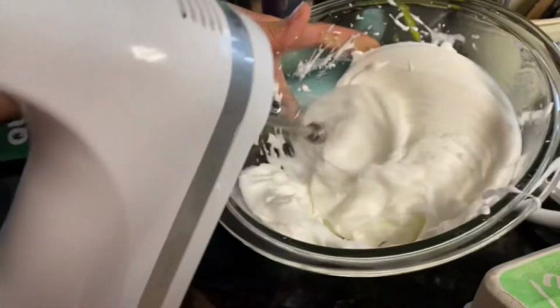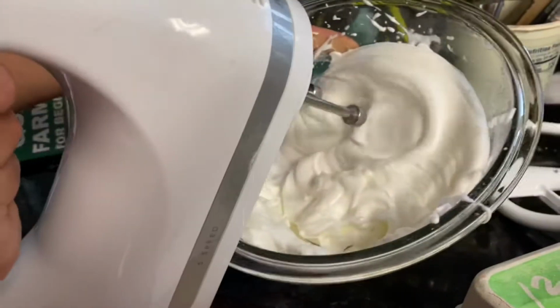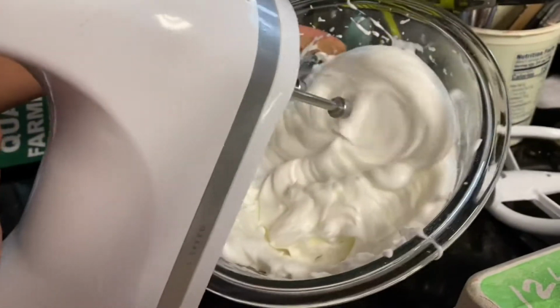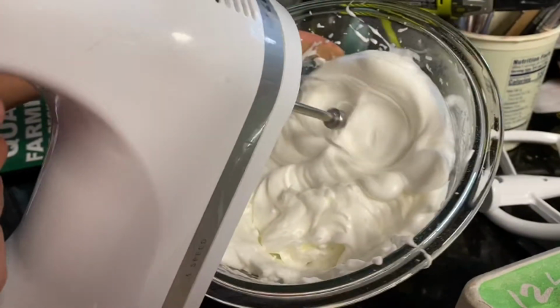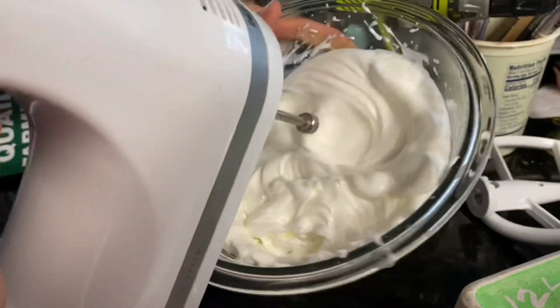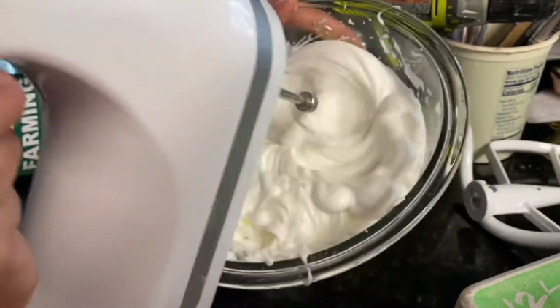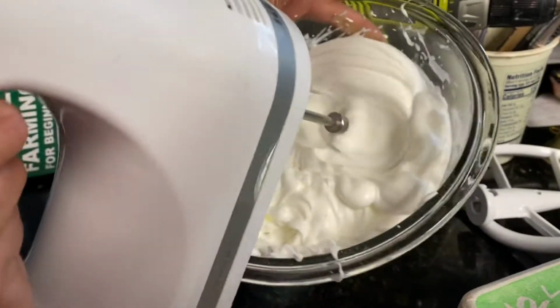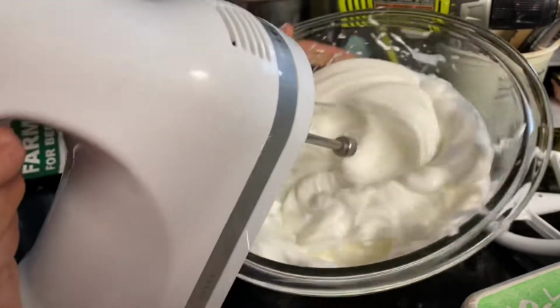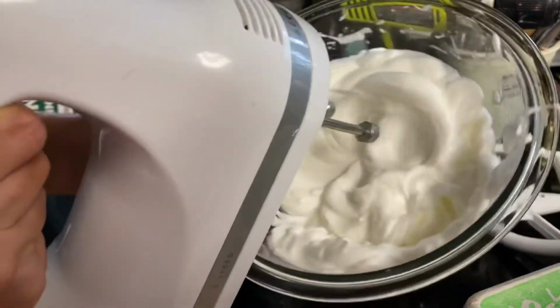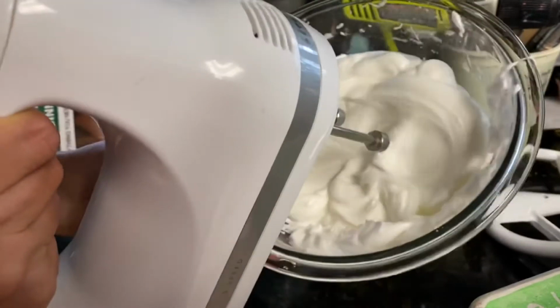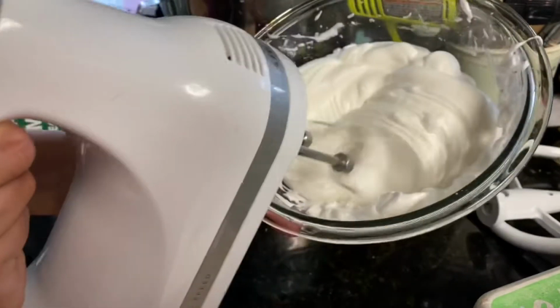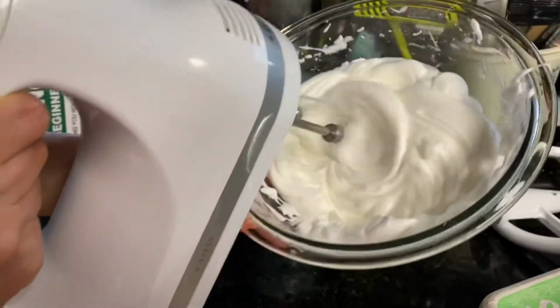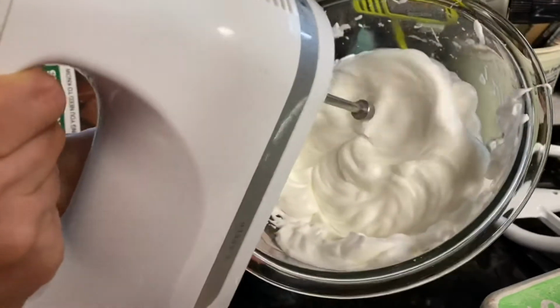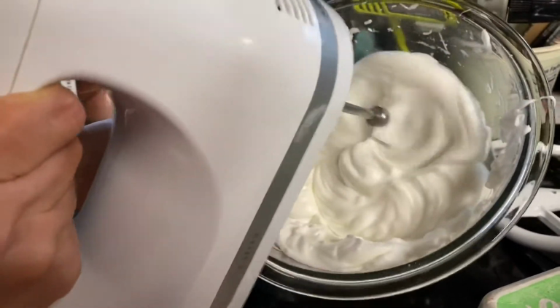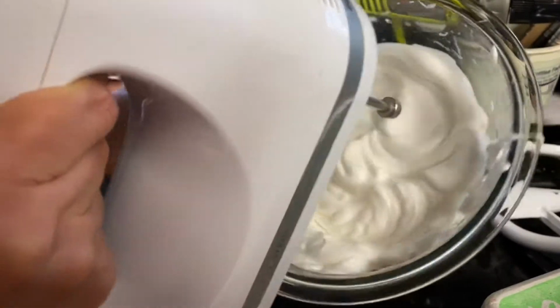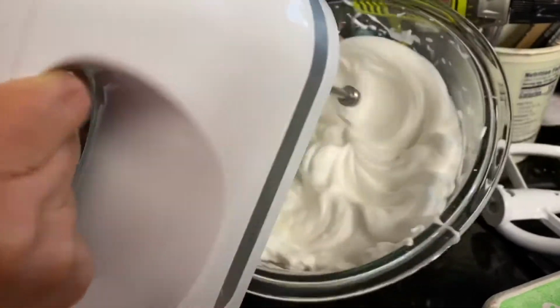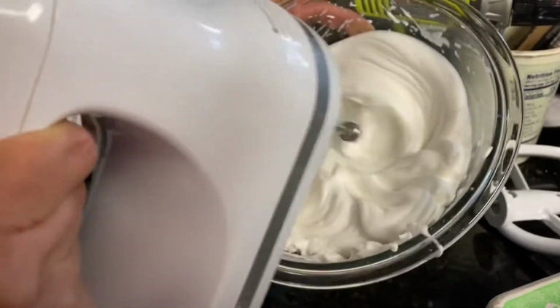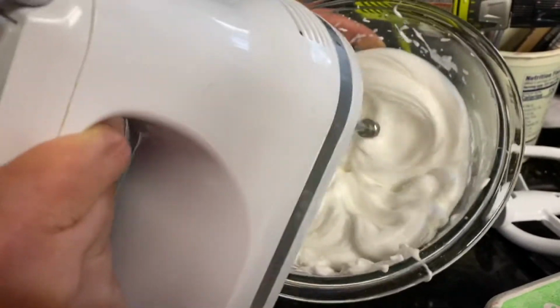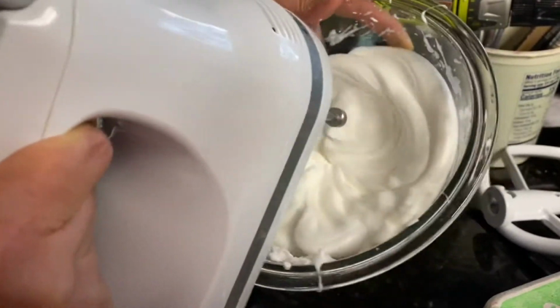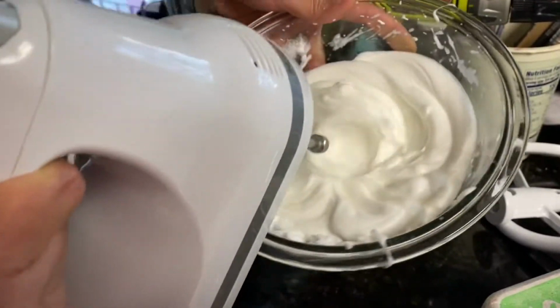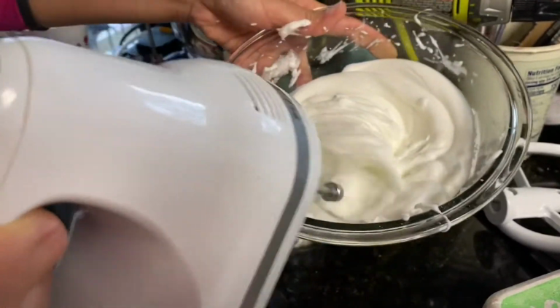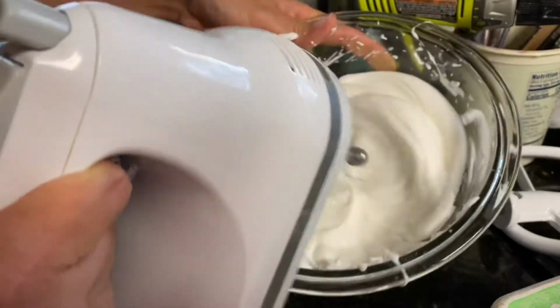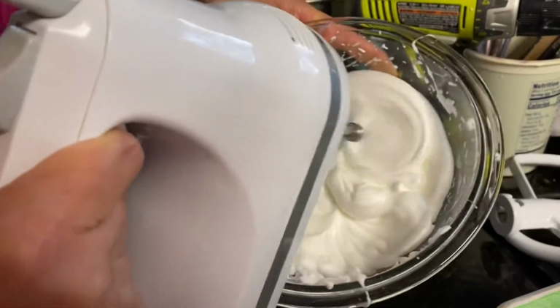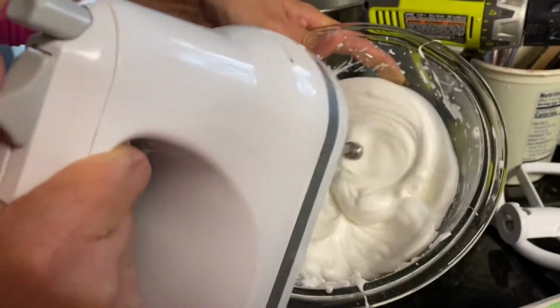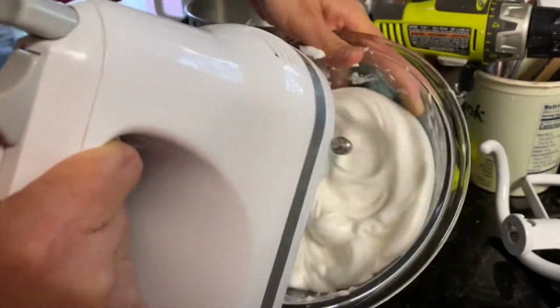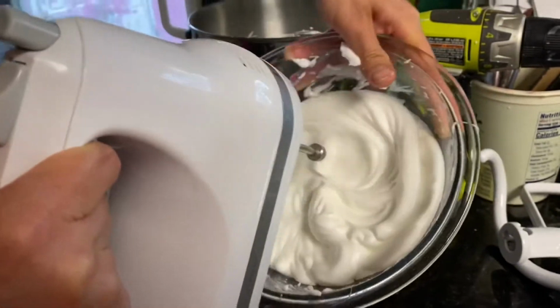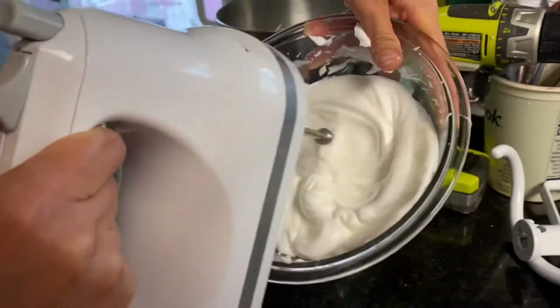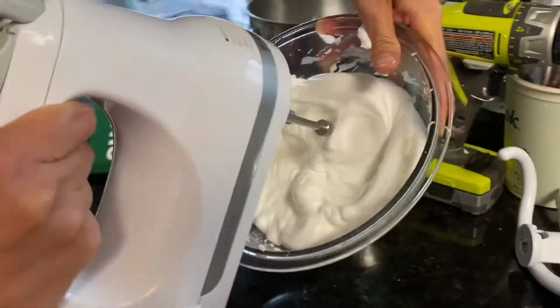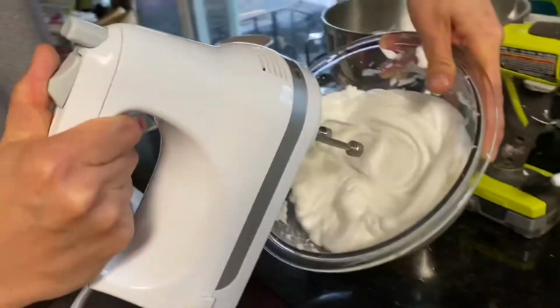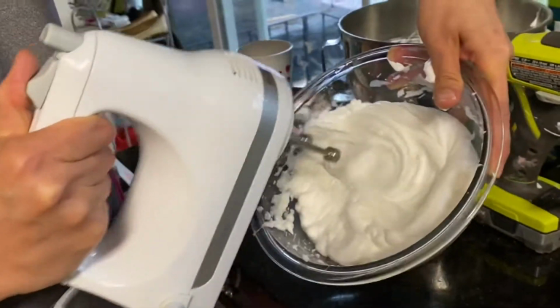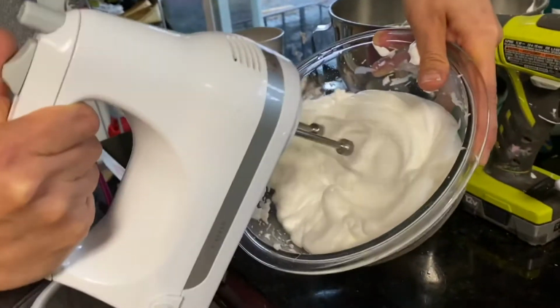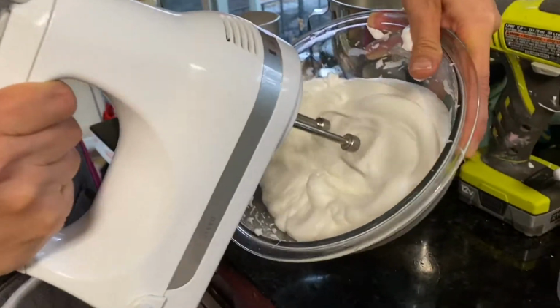Wow, it's fine. See? You're right, I put so much sugar in it. Whoa, it's fine. So it's almost ready.